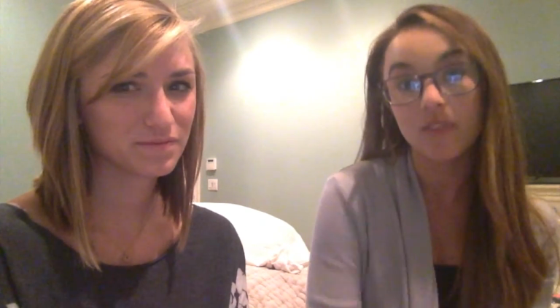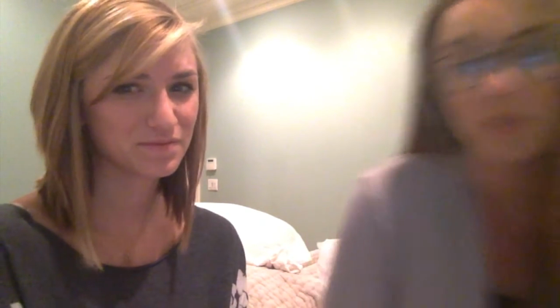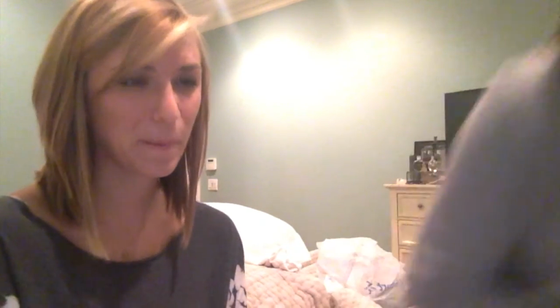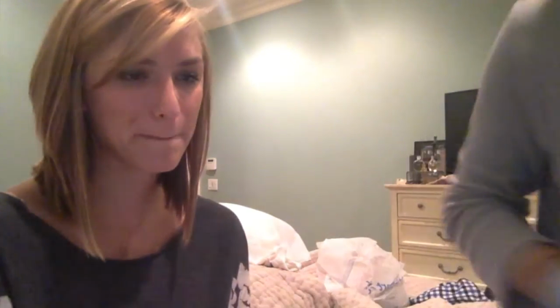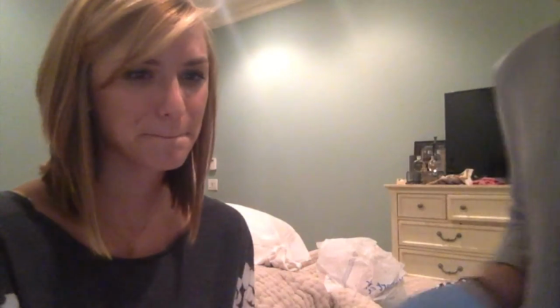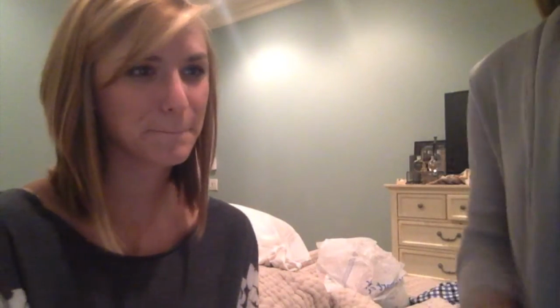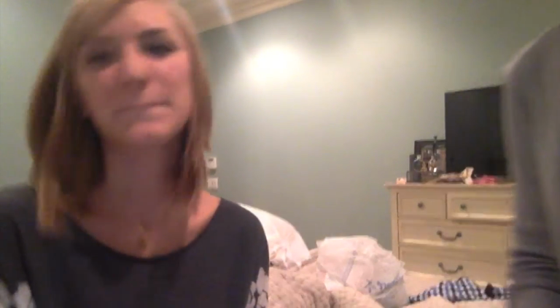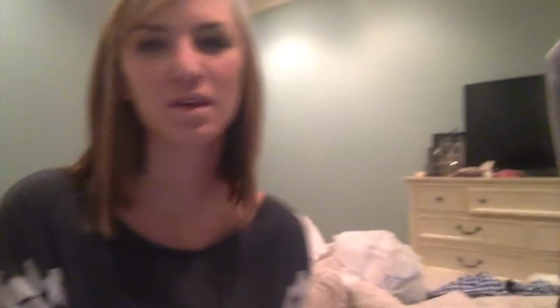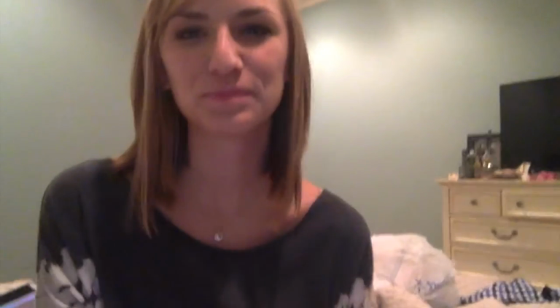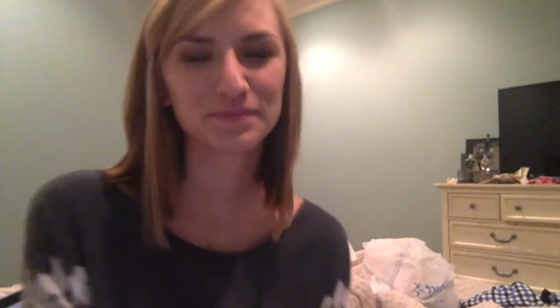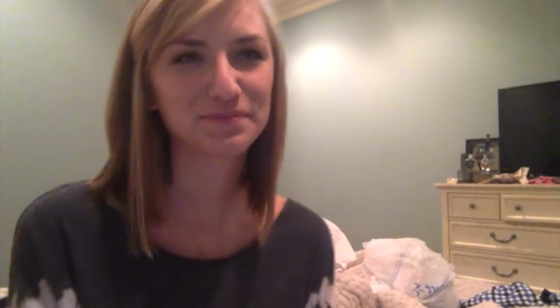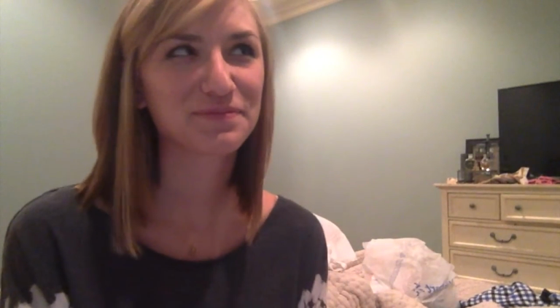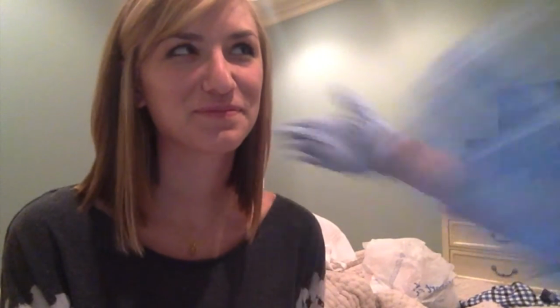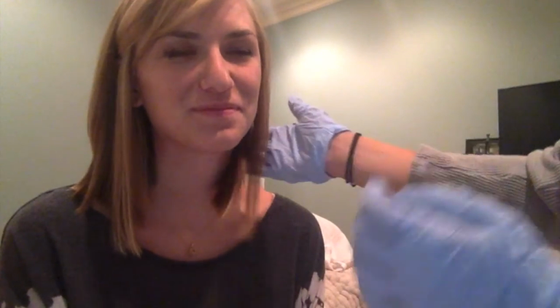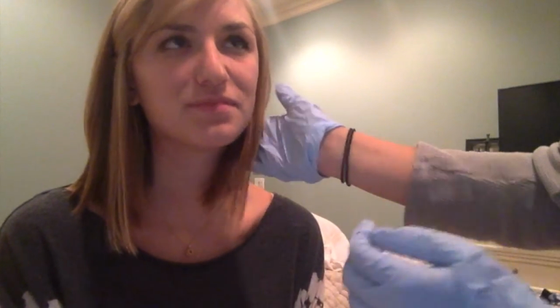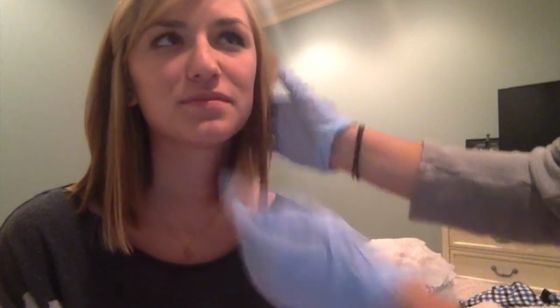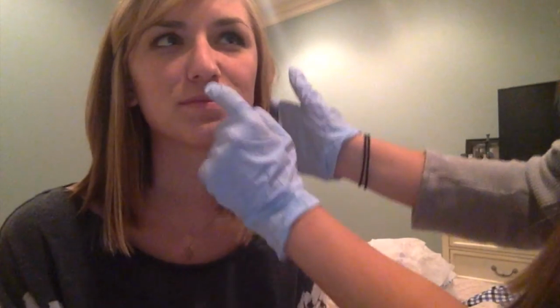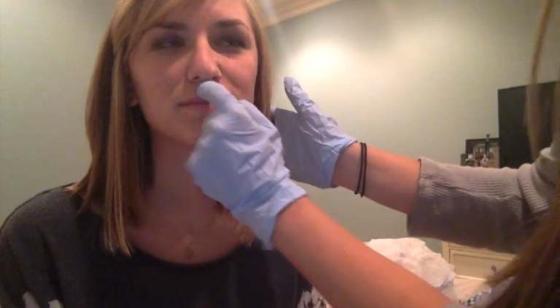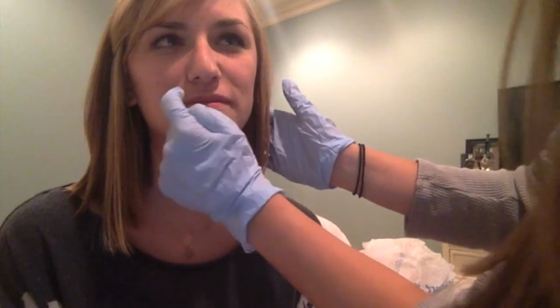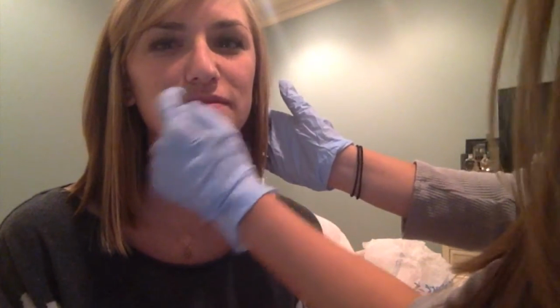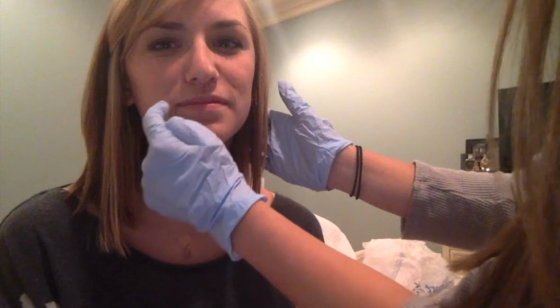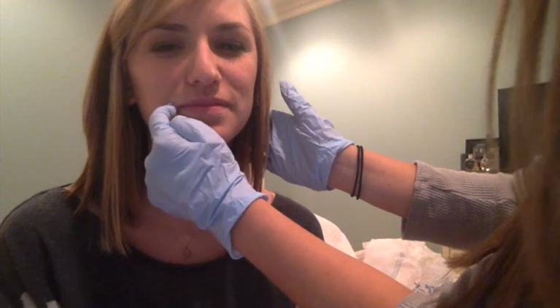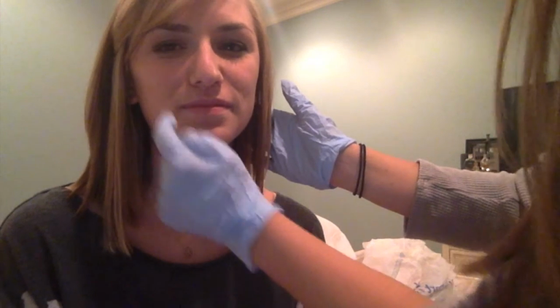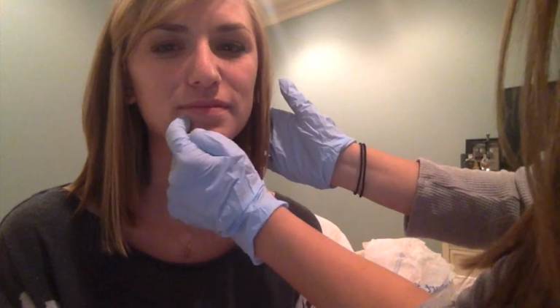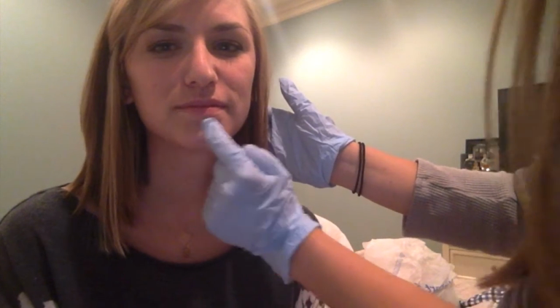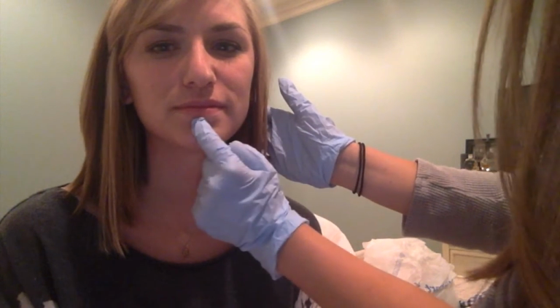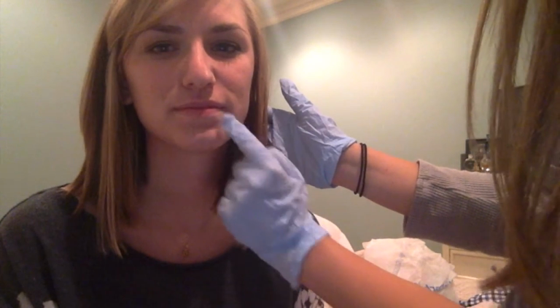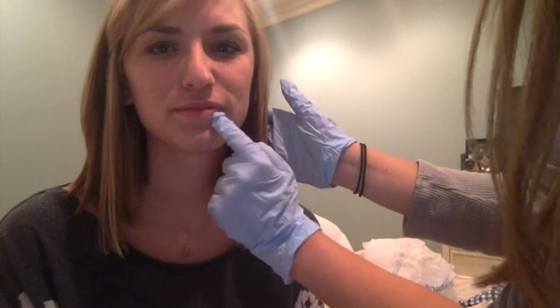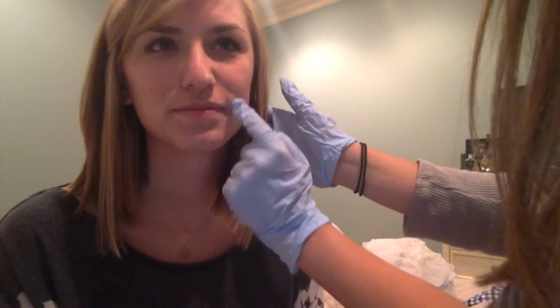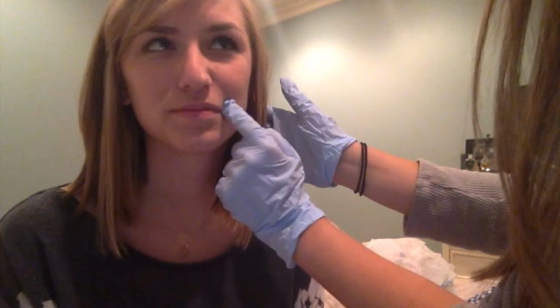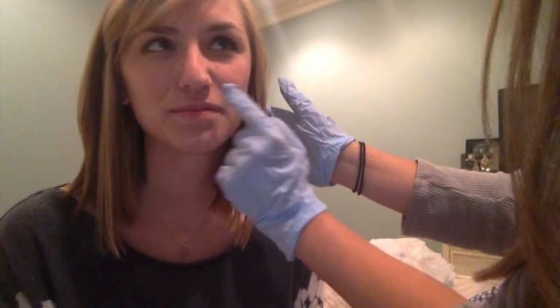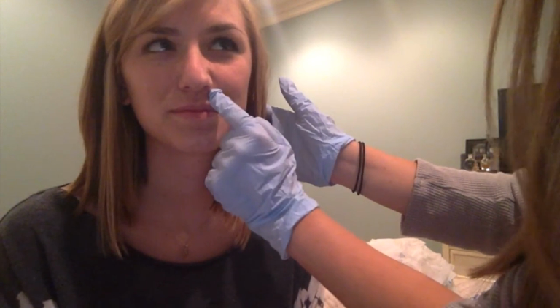So first we need to find these facilitation points. We're going to get a little closer in. They're right here, here, here, here, here, here, here, and here.